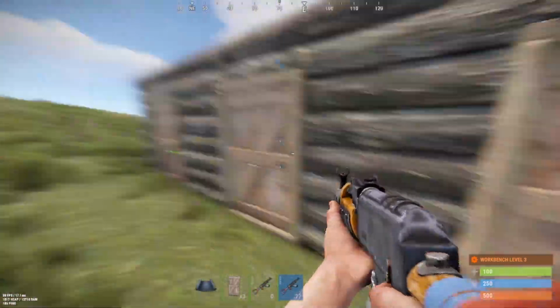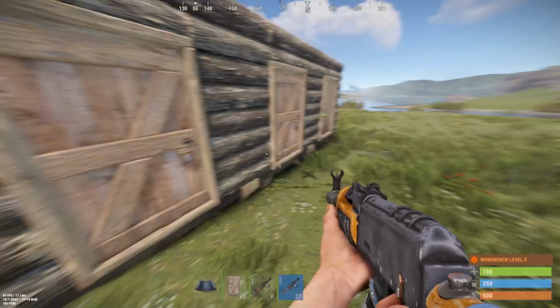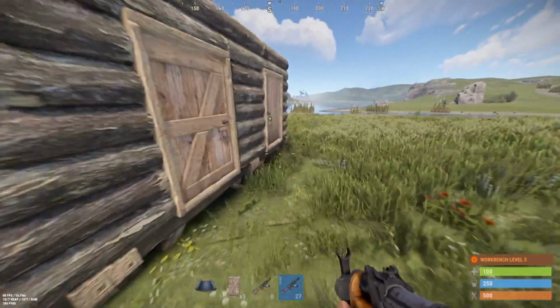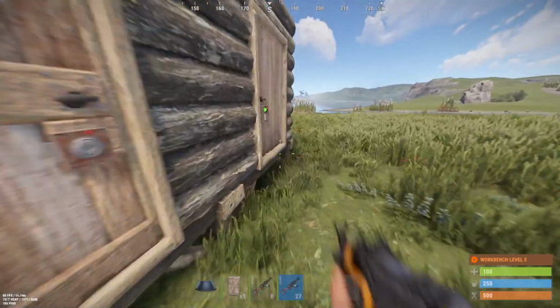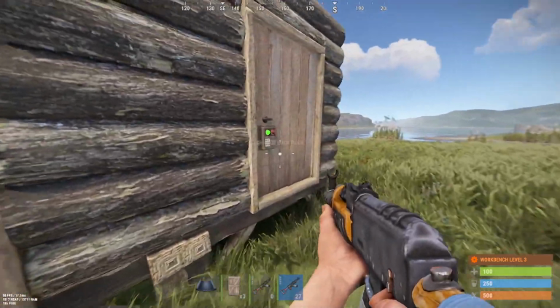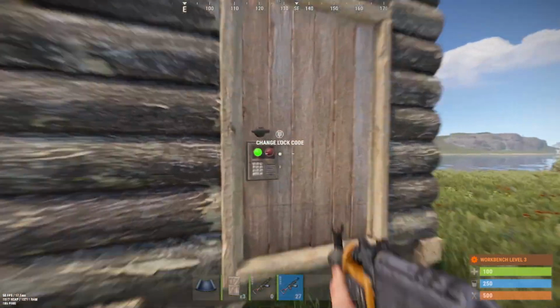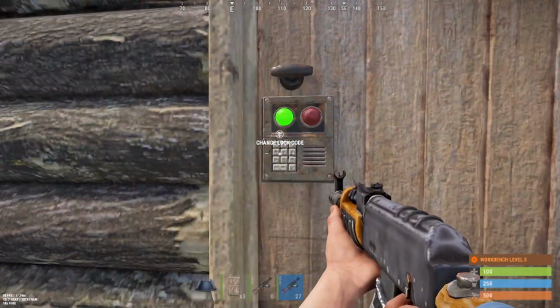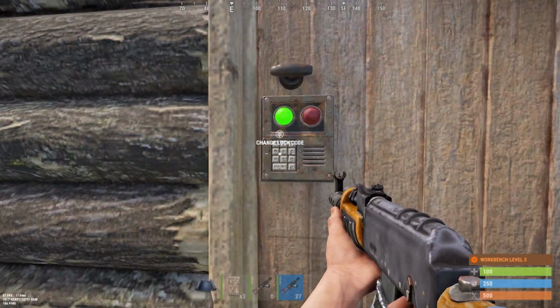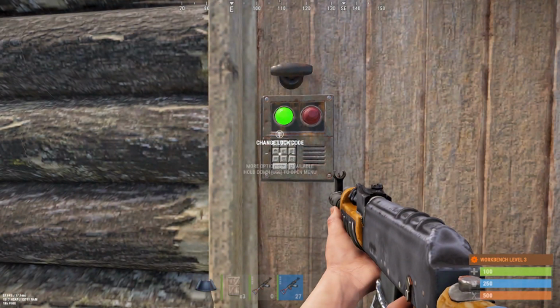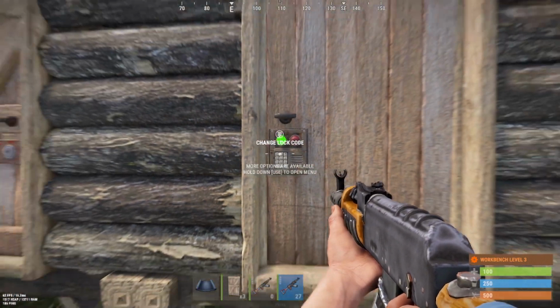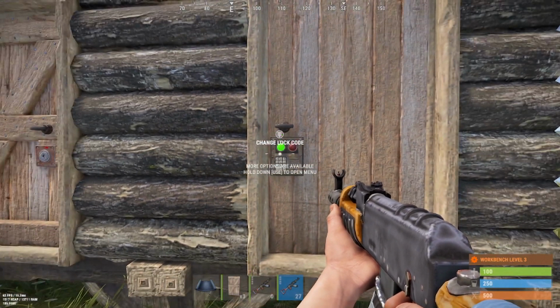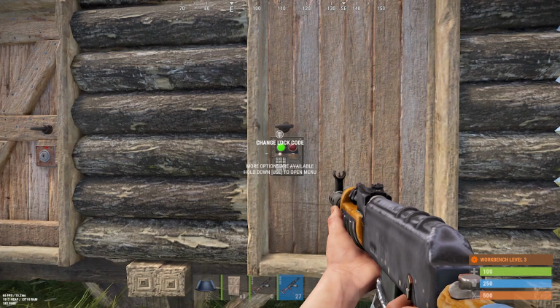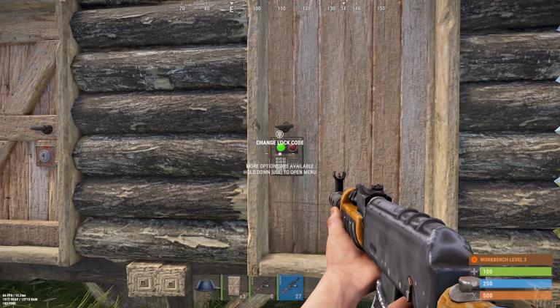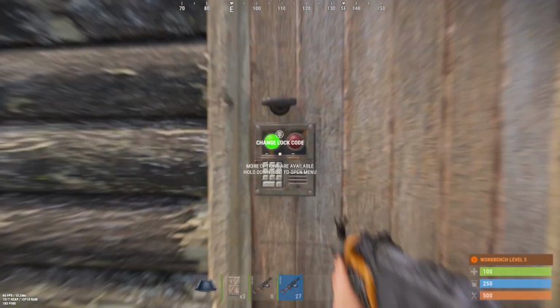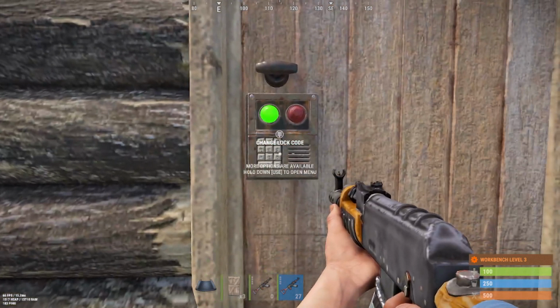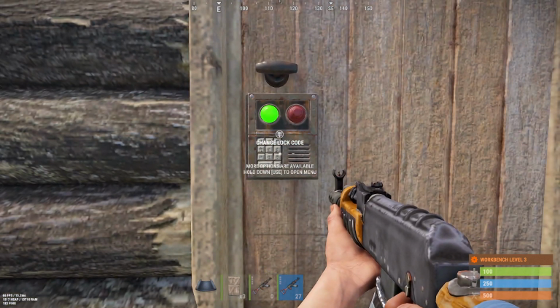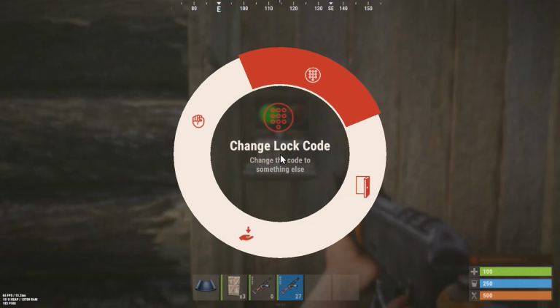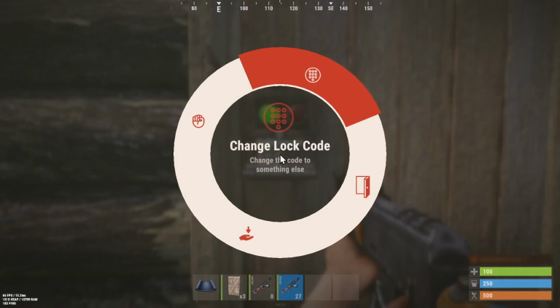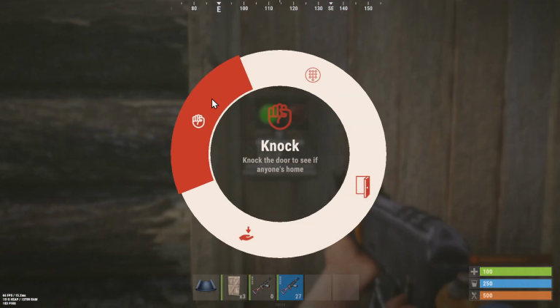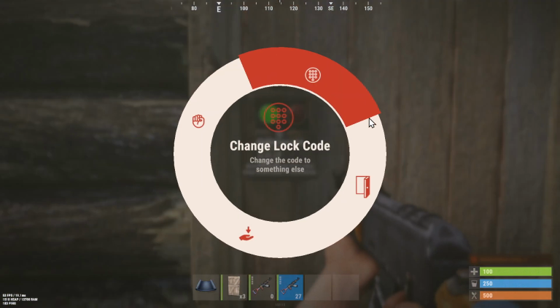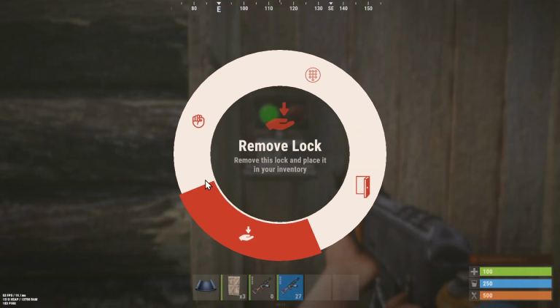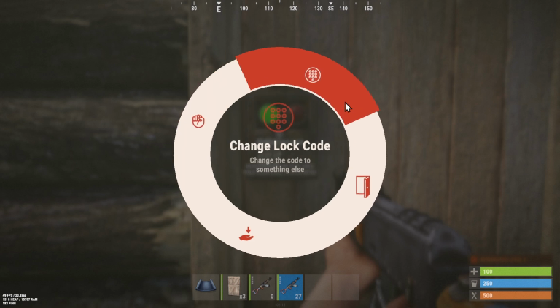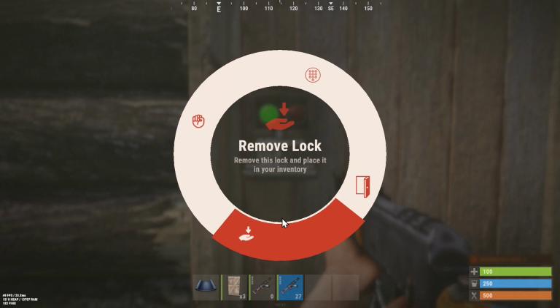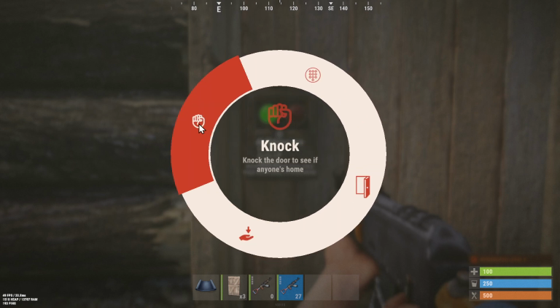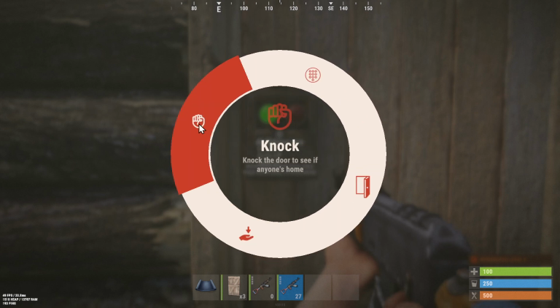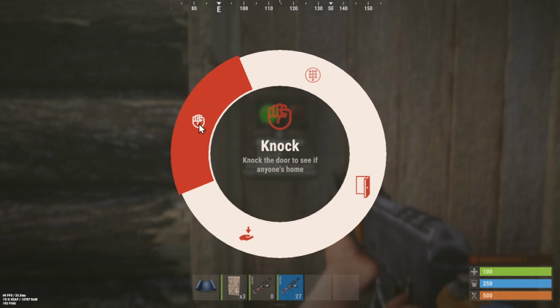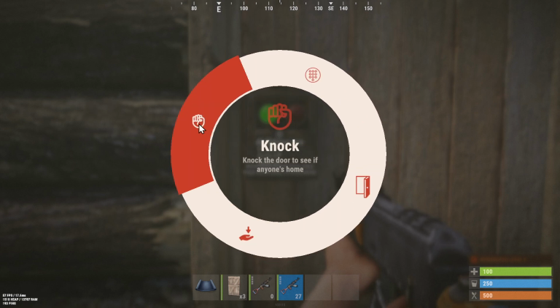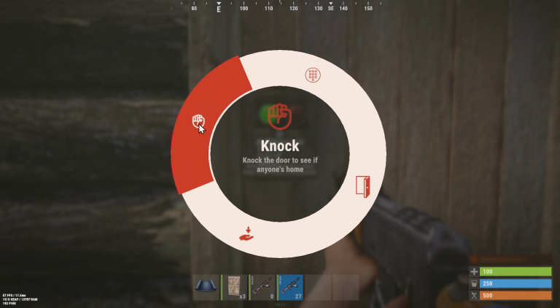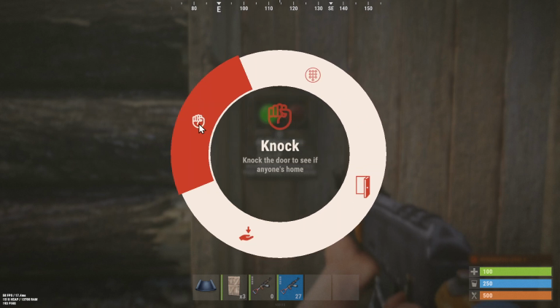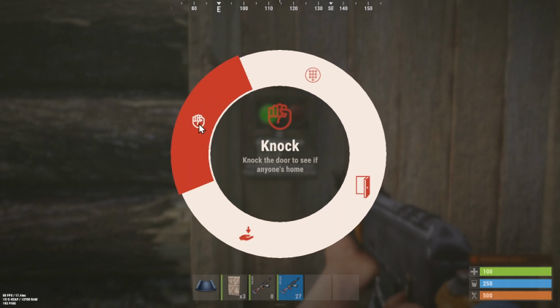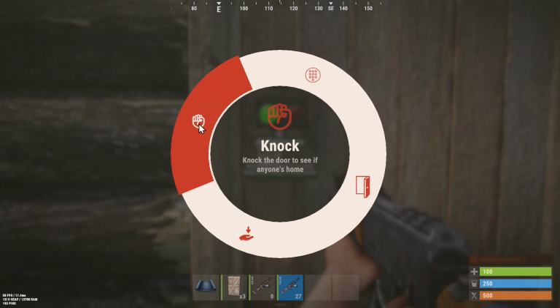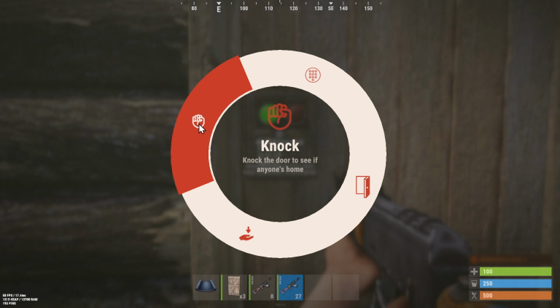So you go up to a door, and all you have to do is hold E. Hold E next to the door, and it's going to give you these options if you don't know. And then you can go to knock.